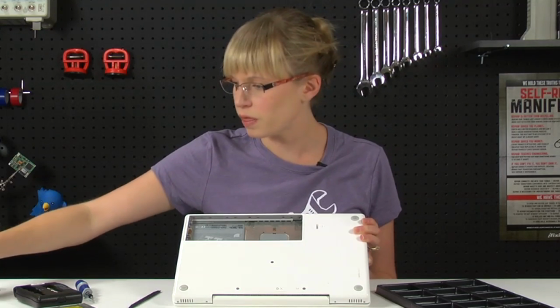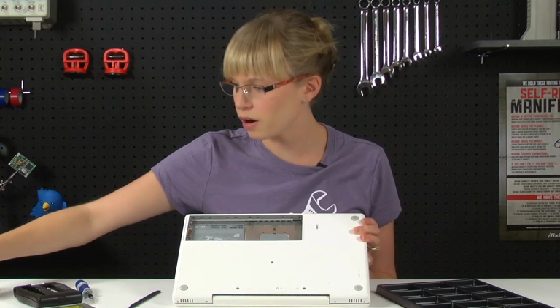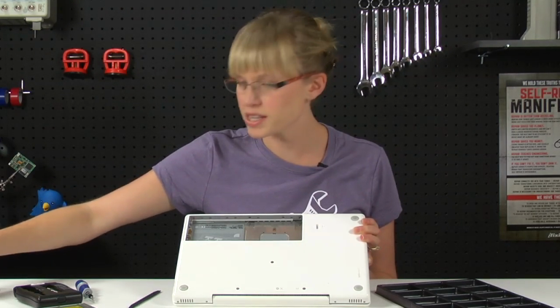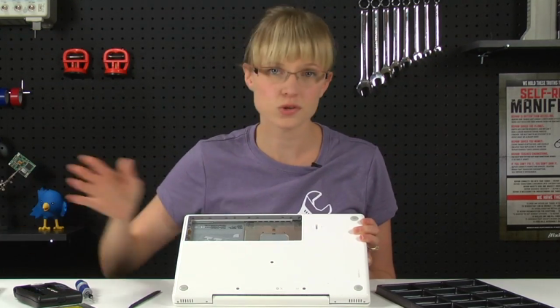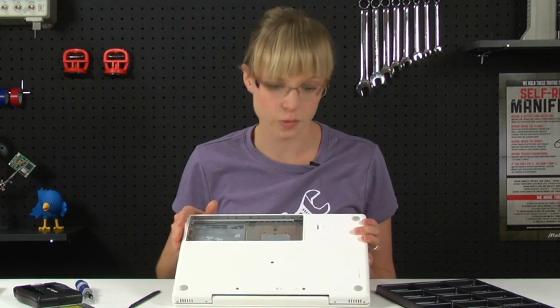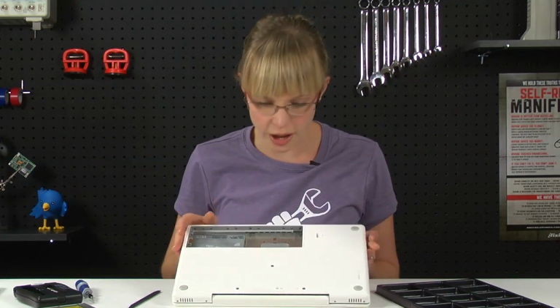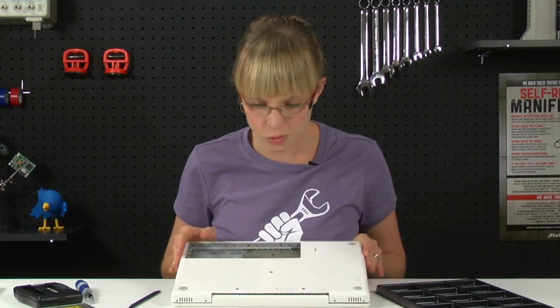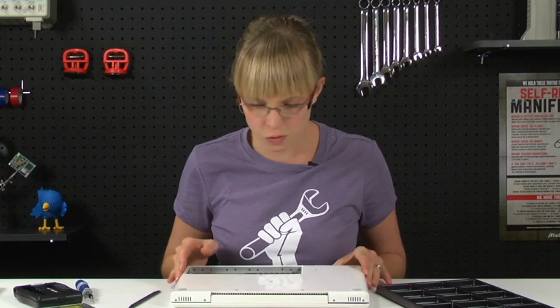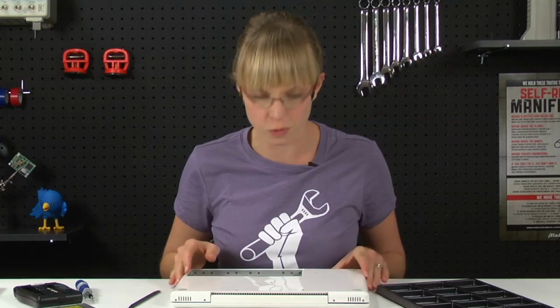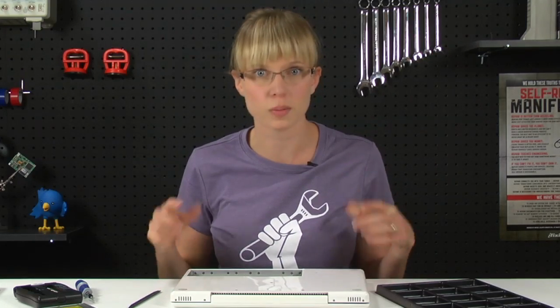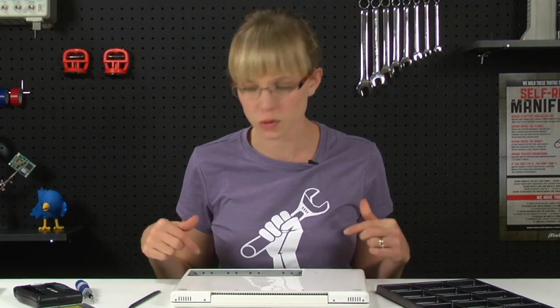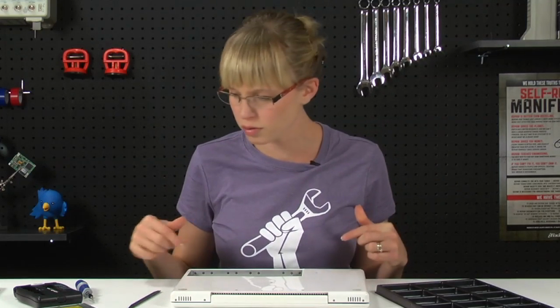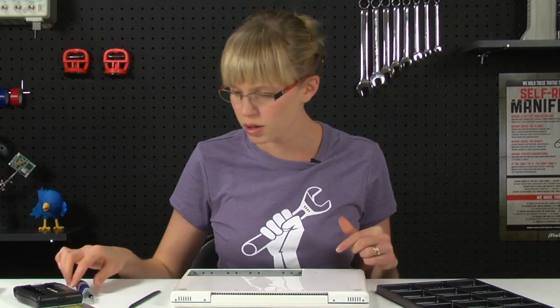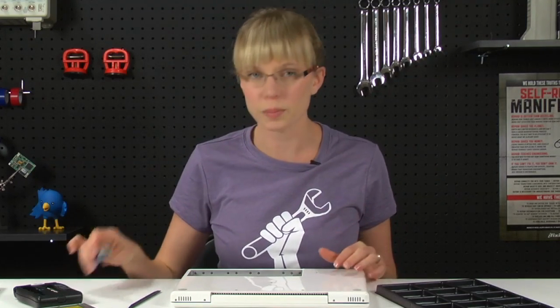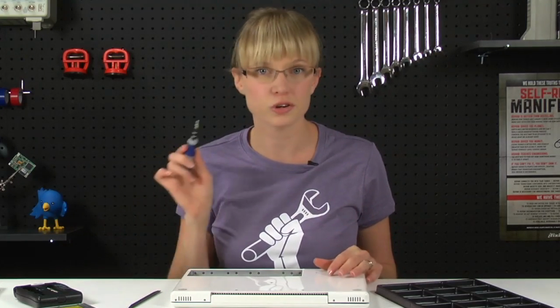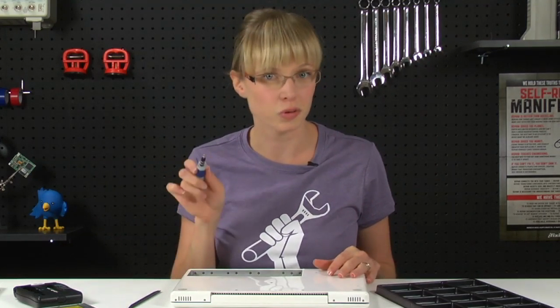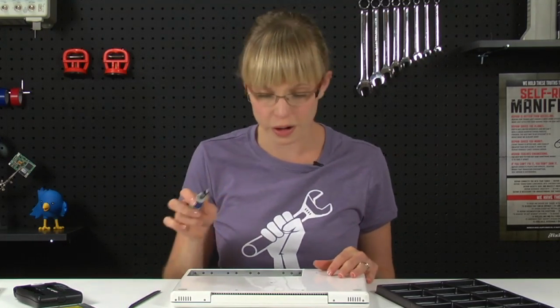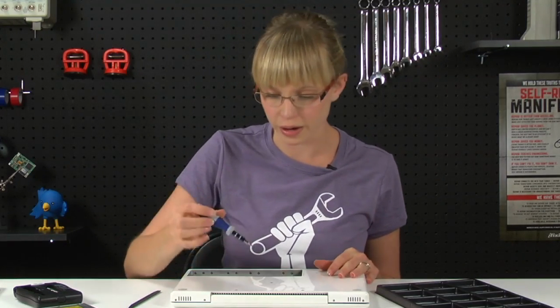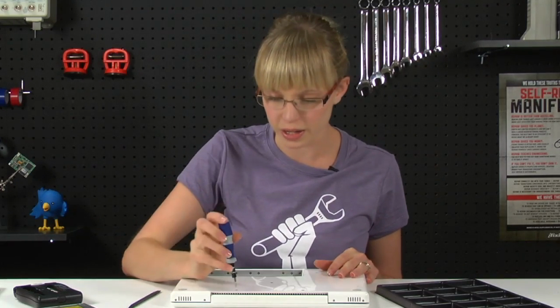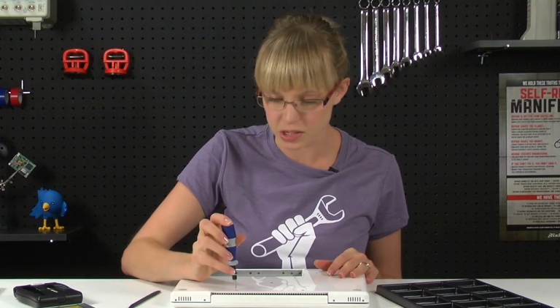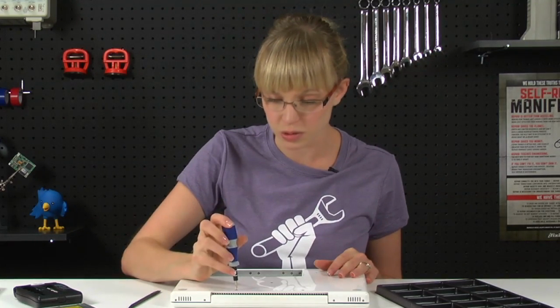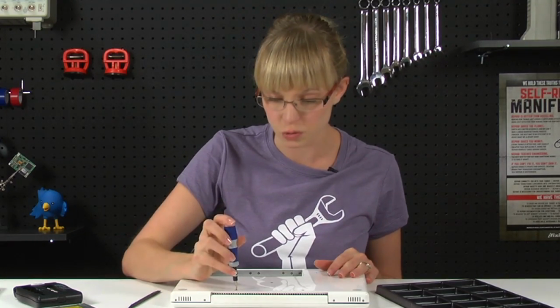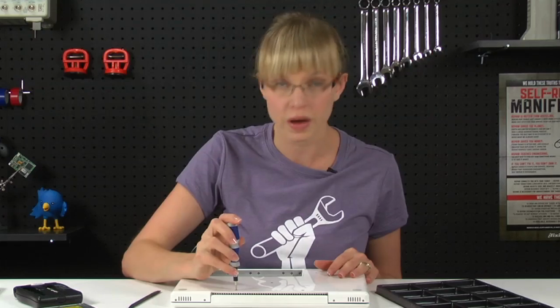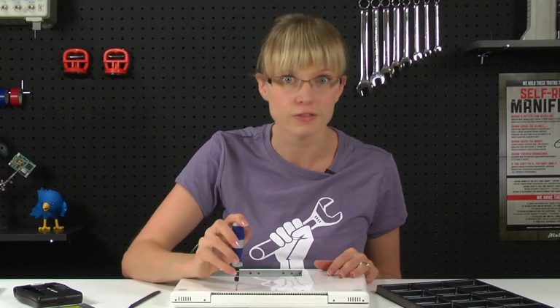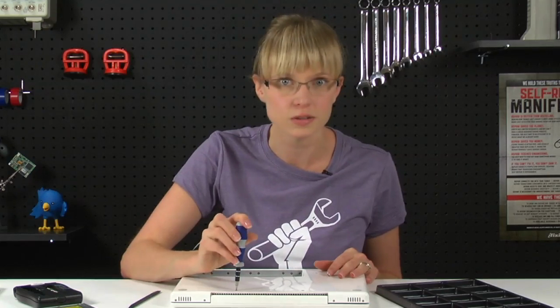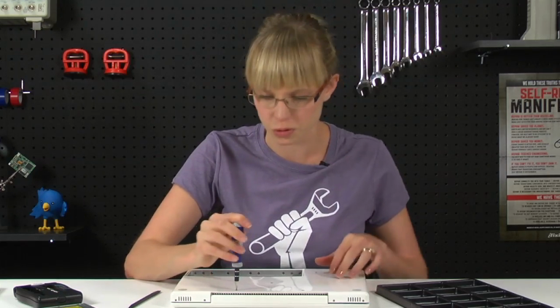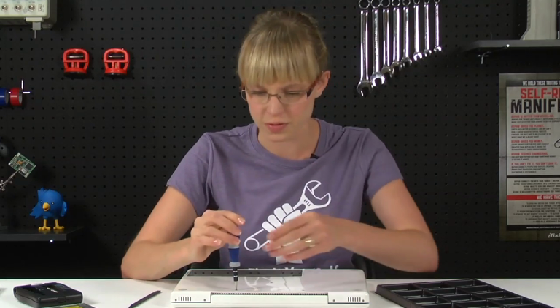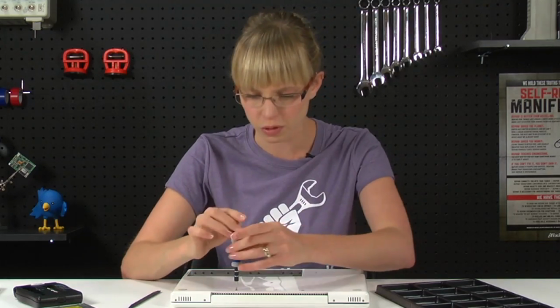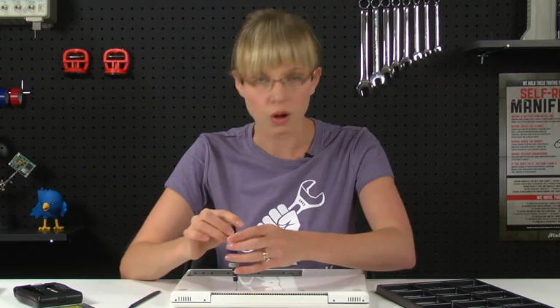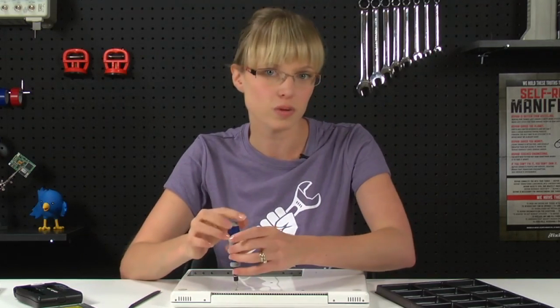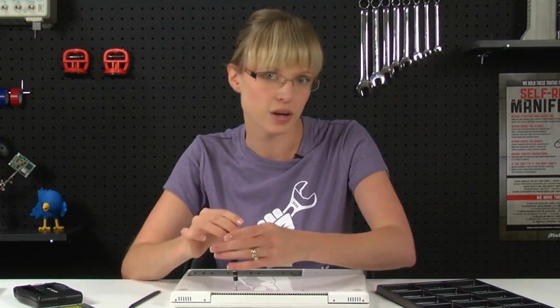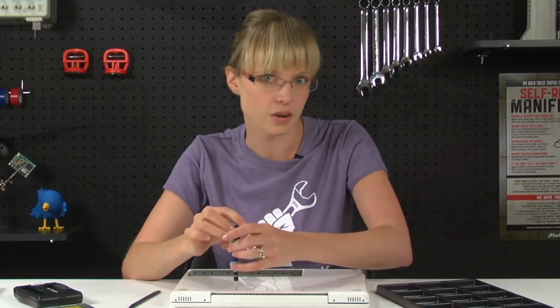There are several screws I'm going to have to remove before the top case will come off, but make sure you're following the repair guide, because you don't need to remove every single screw that's visible — only the ones that are necessary.